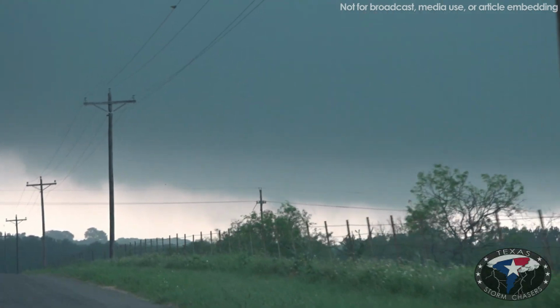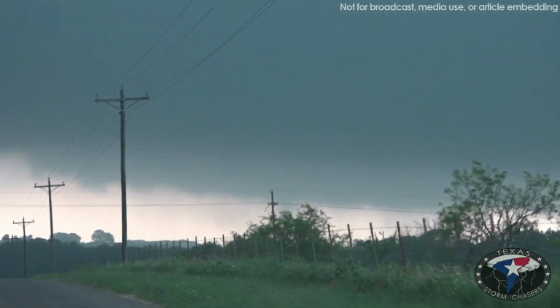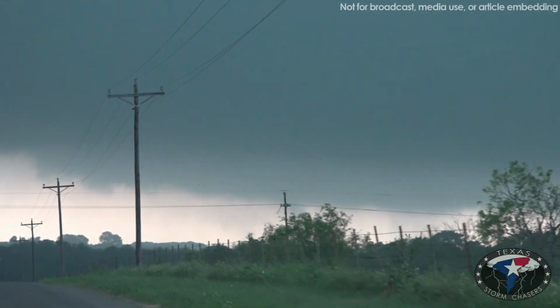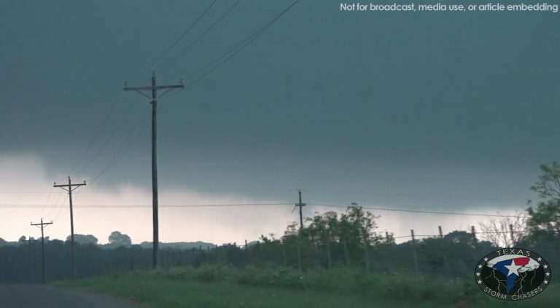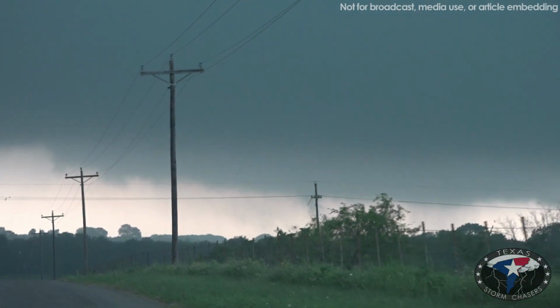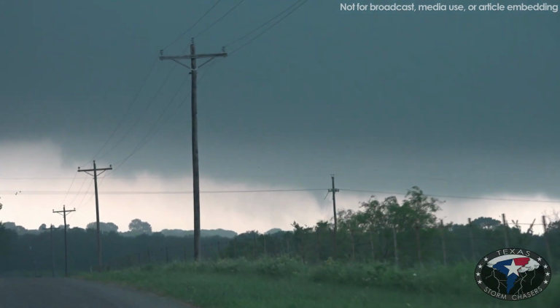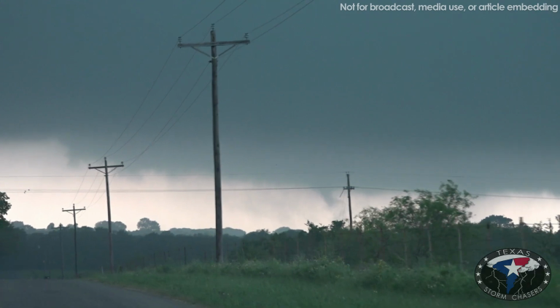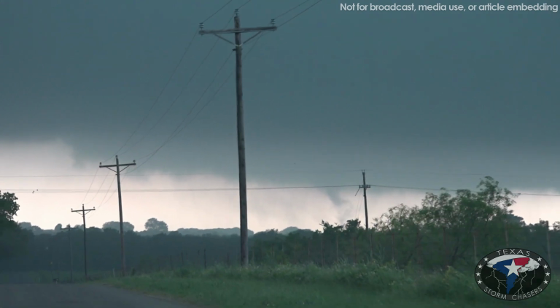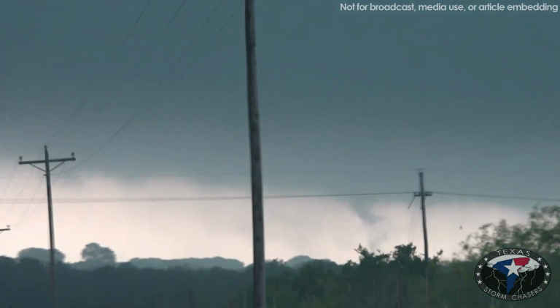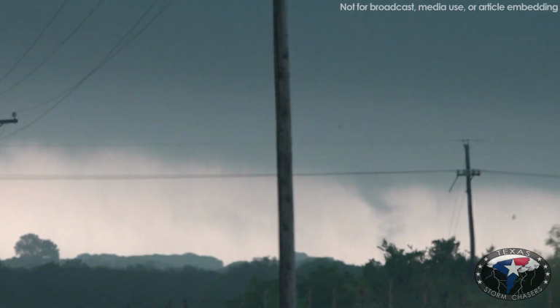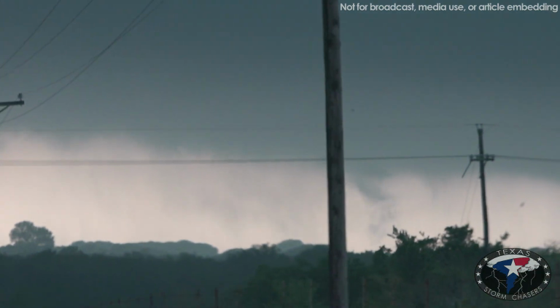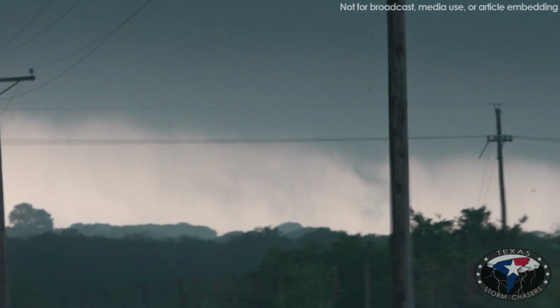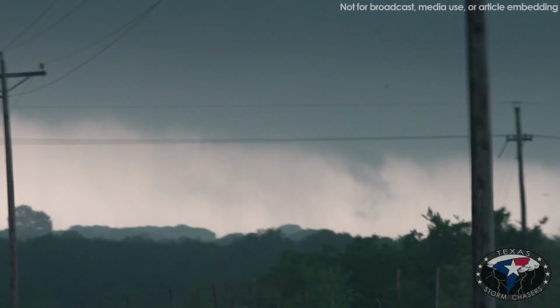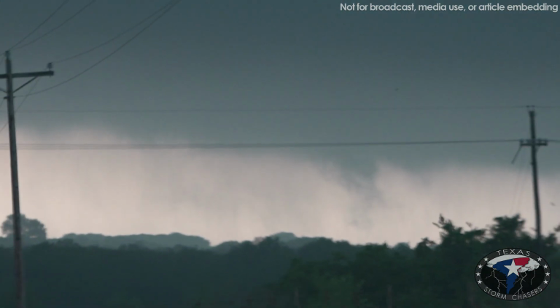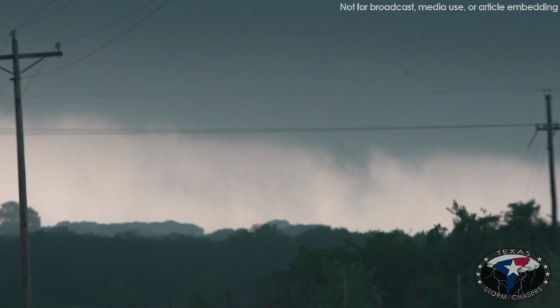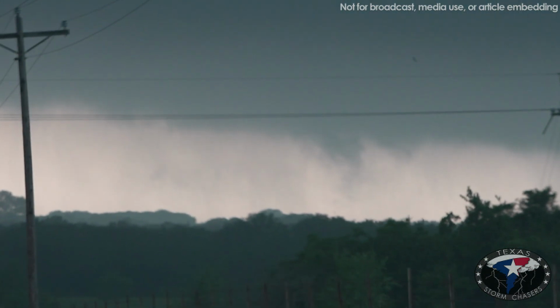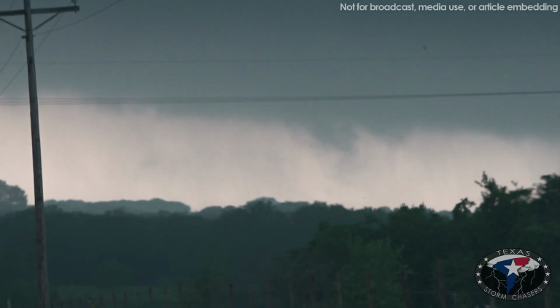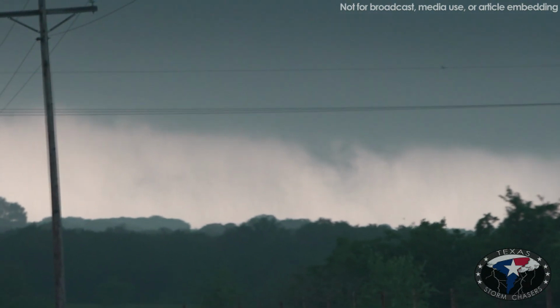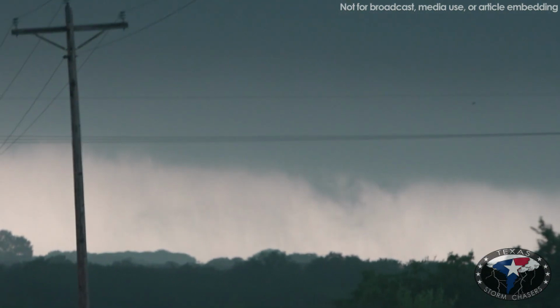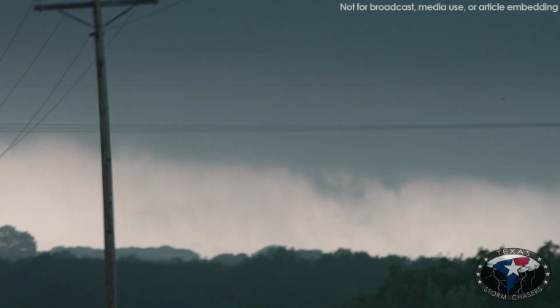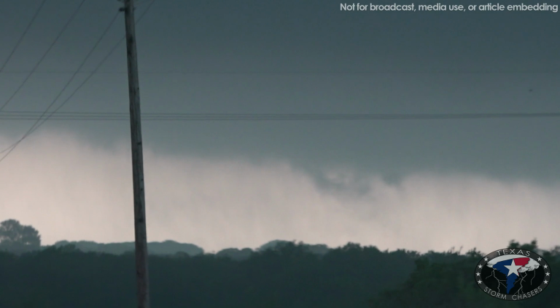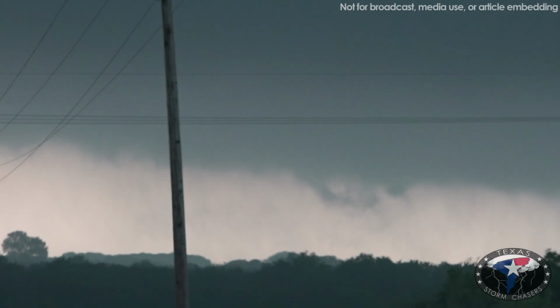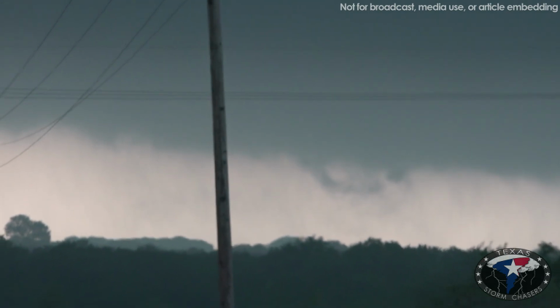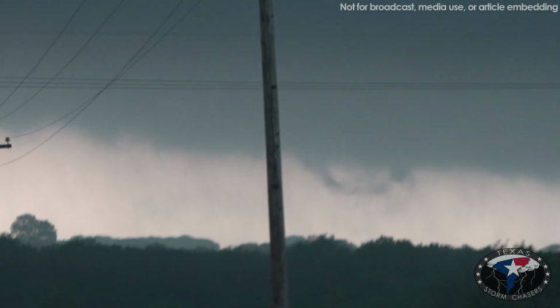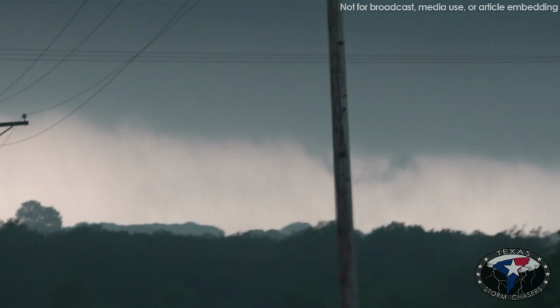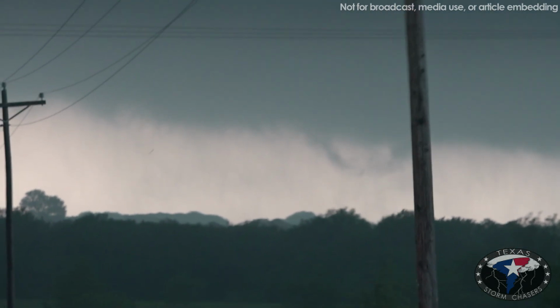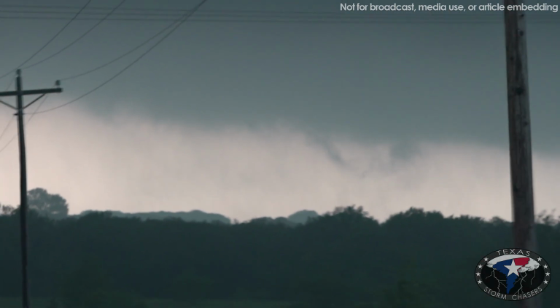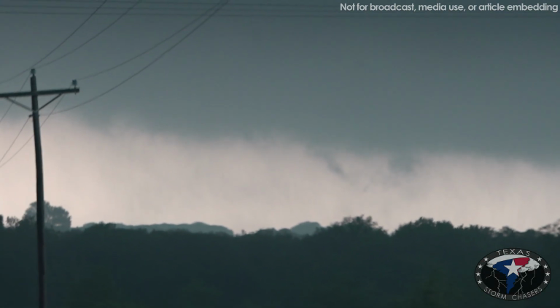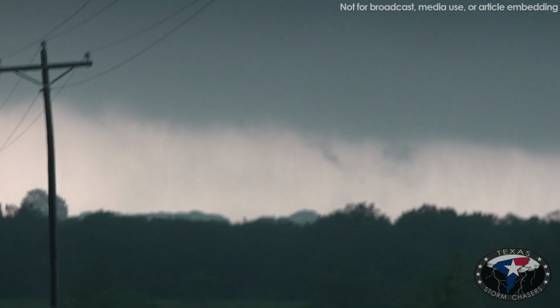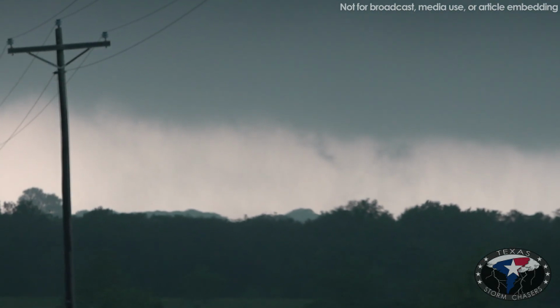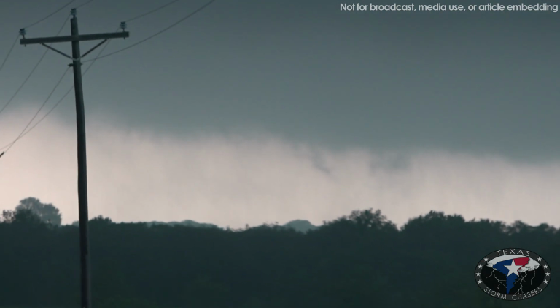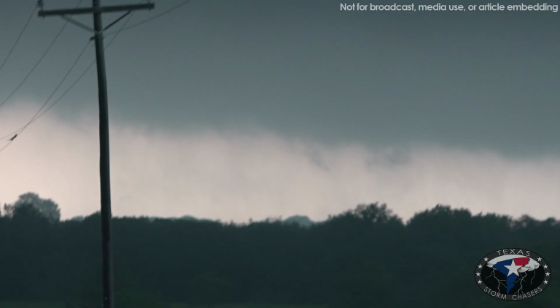So at this point we'd be looking for areas of... whoa, whoa, whoa — look at that. We may have a developing tornado. Yeah, that might be a developing tornado. That might be a tornado.